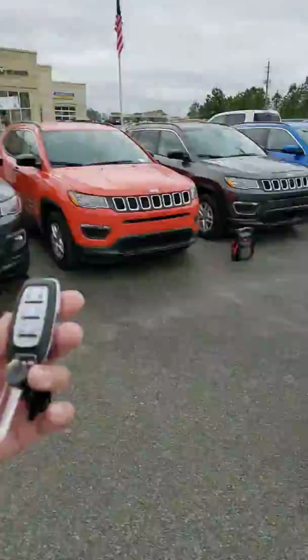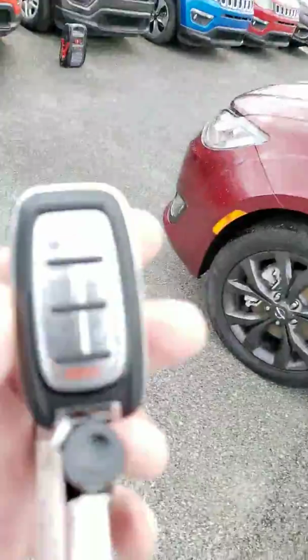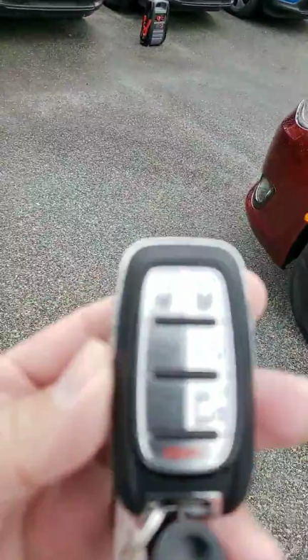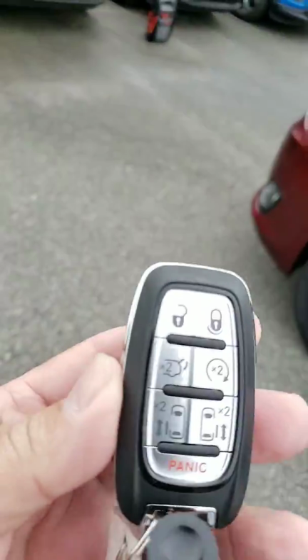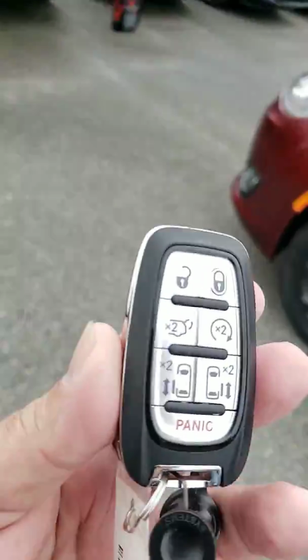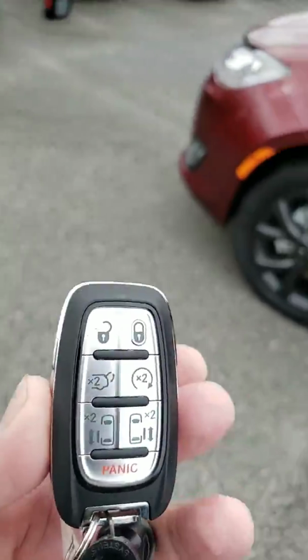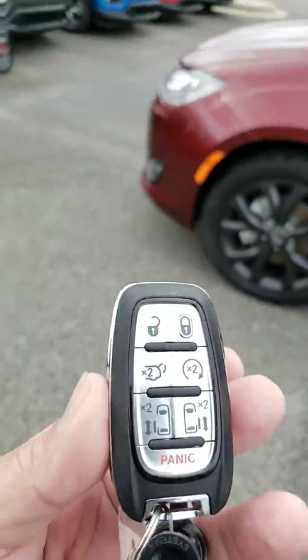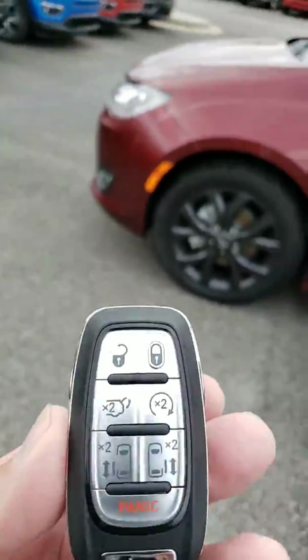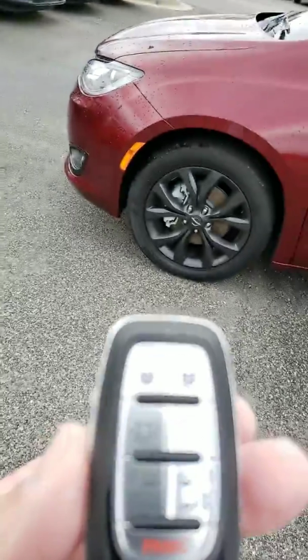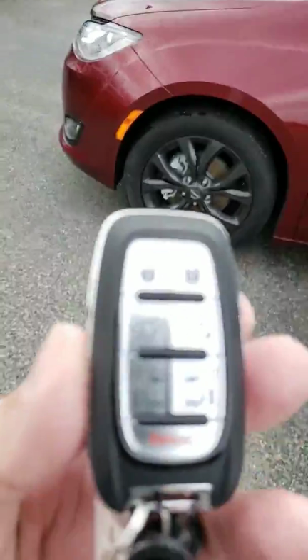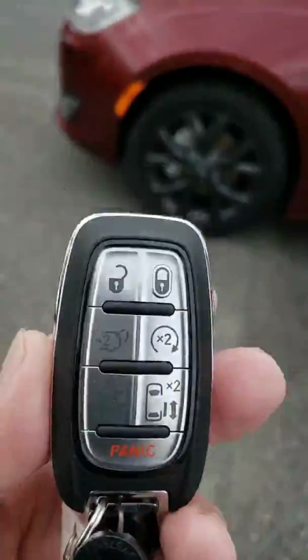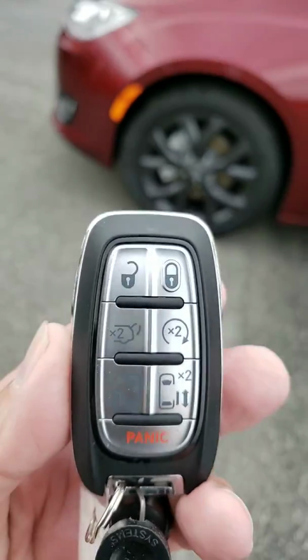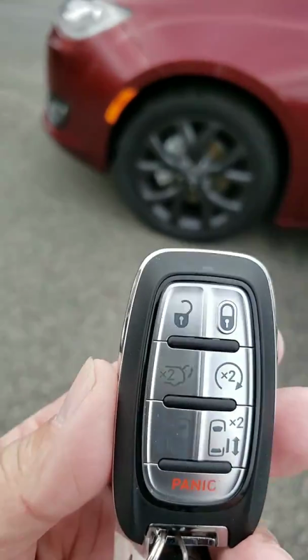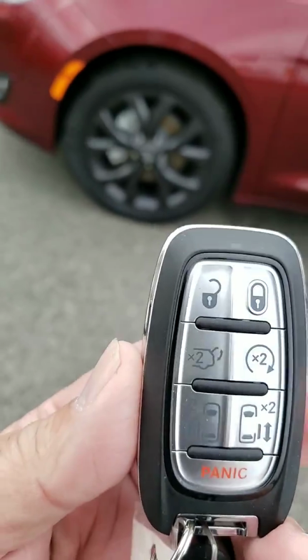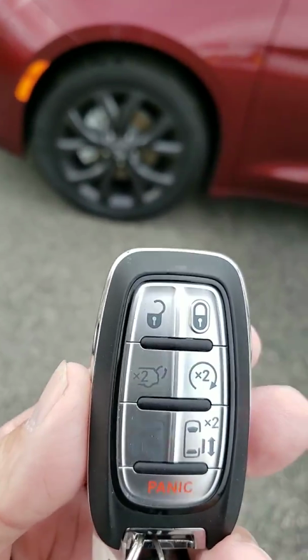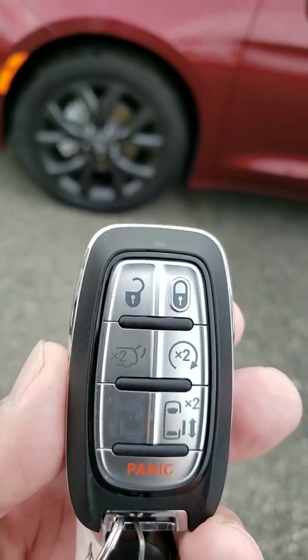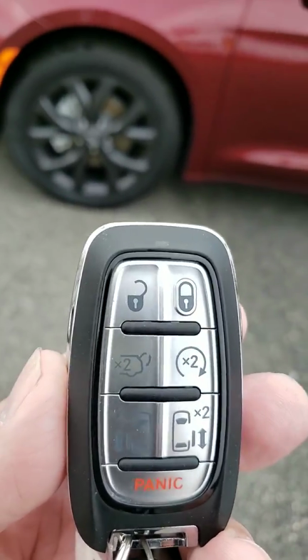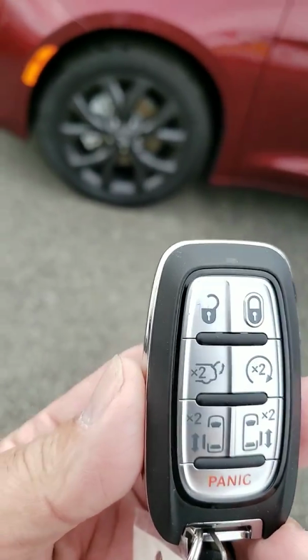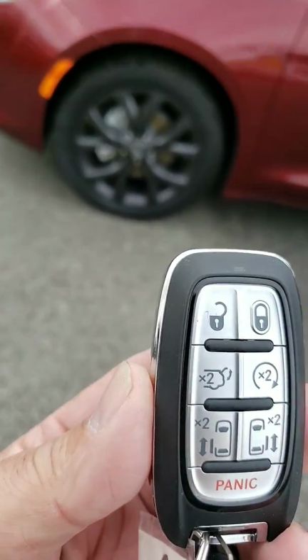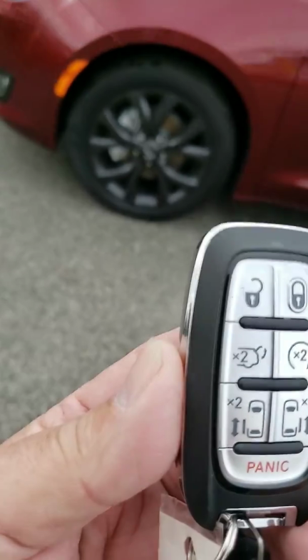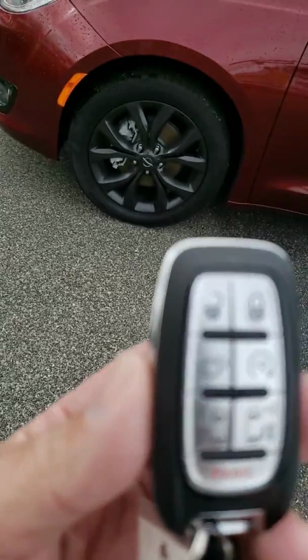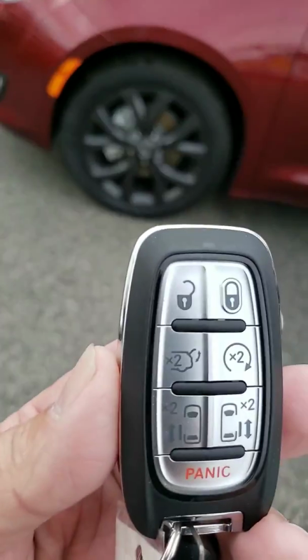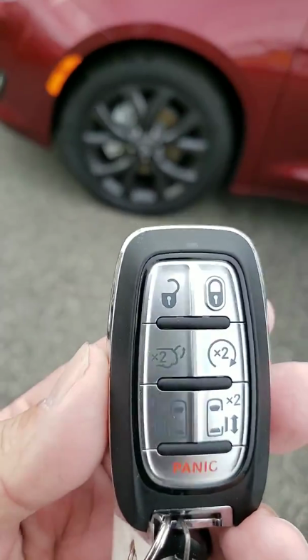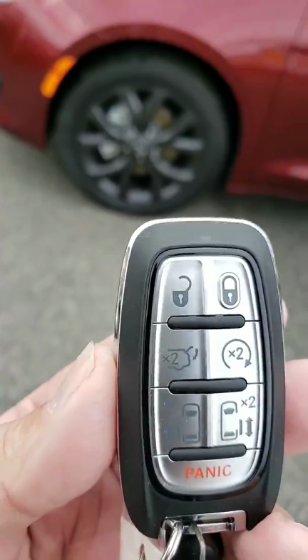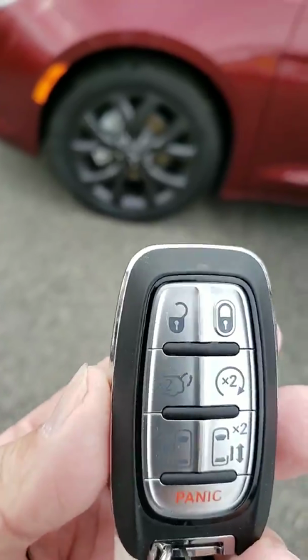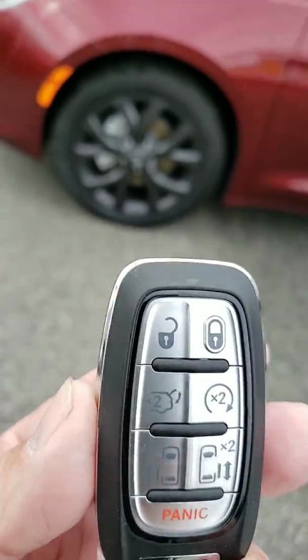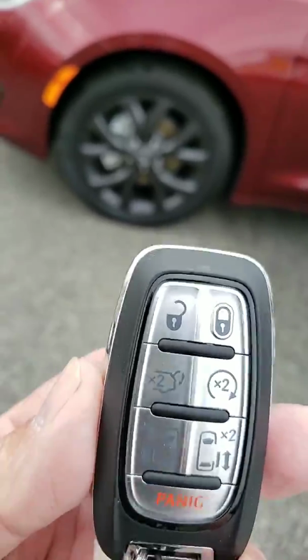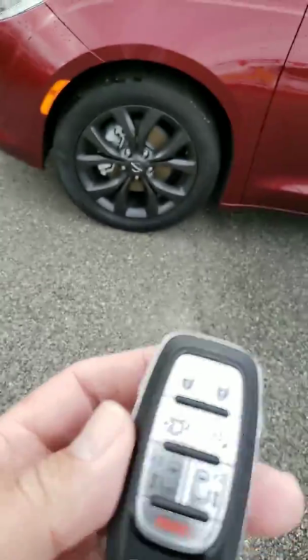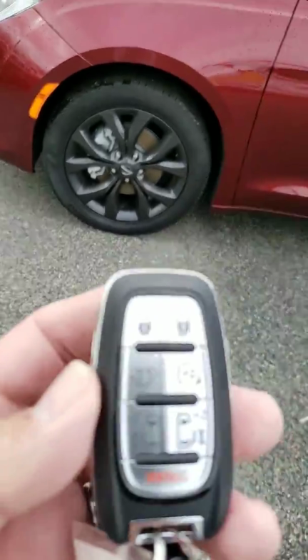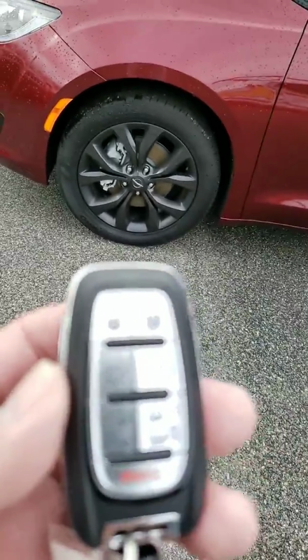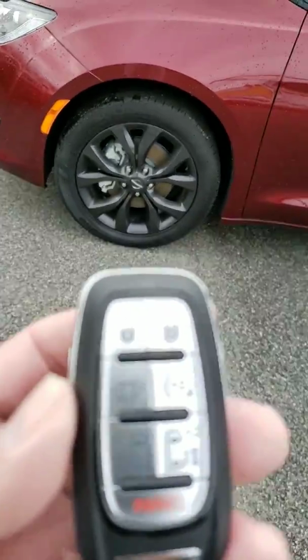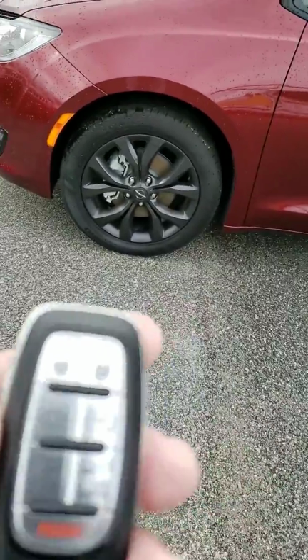This is your key fob right here. Everything pretty much operates off of your key fob. You have lock and unlock, remote start, you got your hatch there — operates off of two clicks. Side doors operate off of two clicks as well. It's really a nice unit.